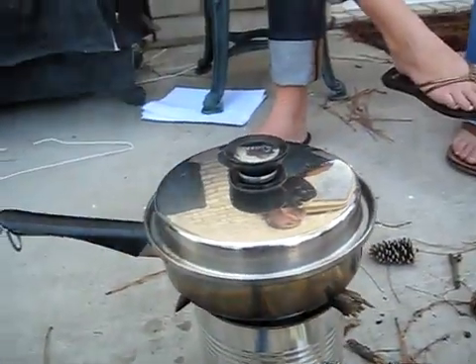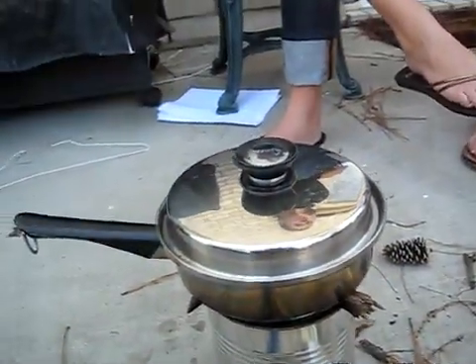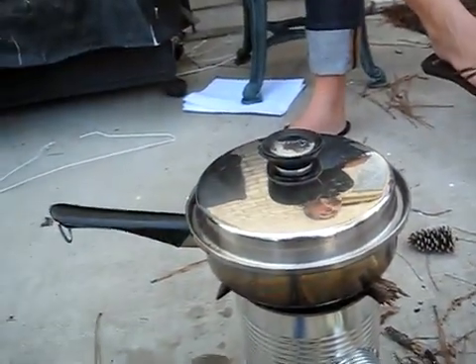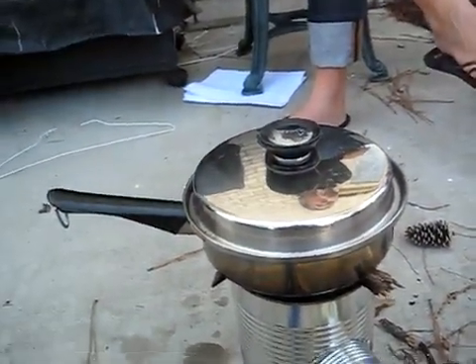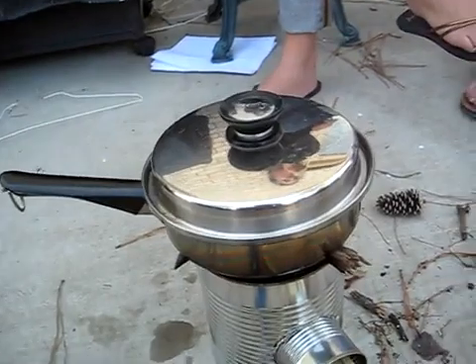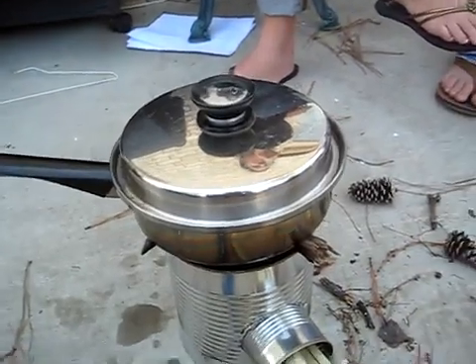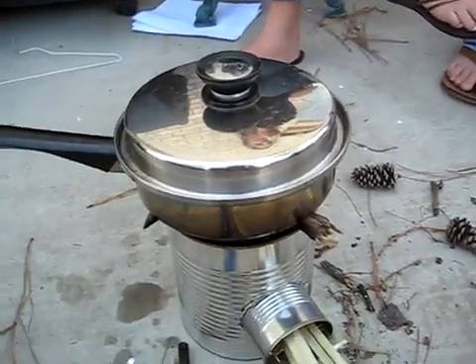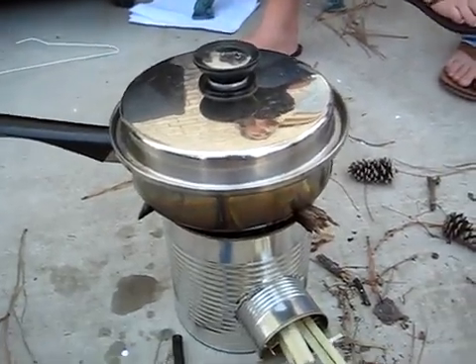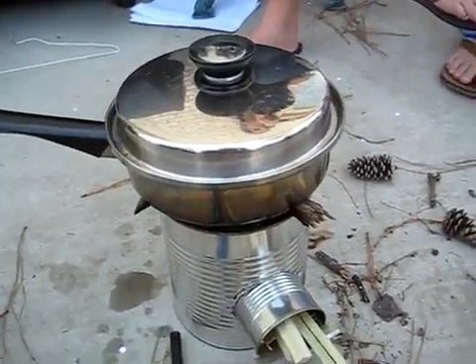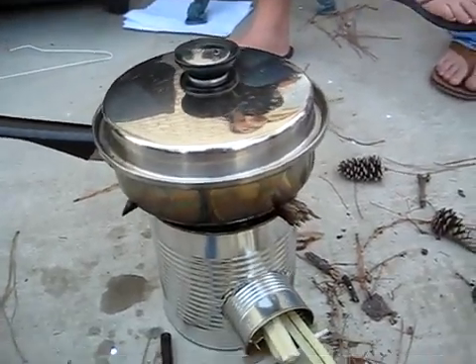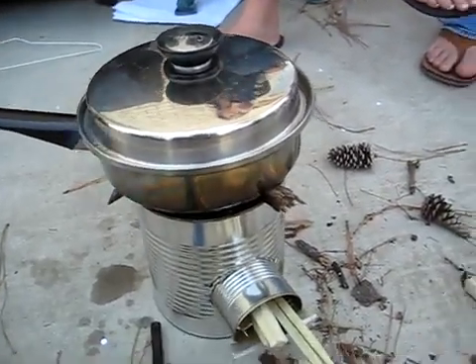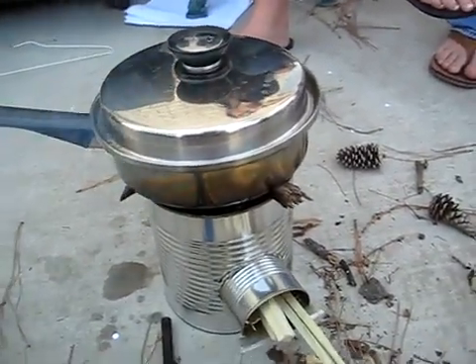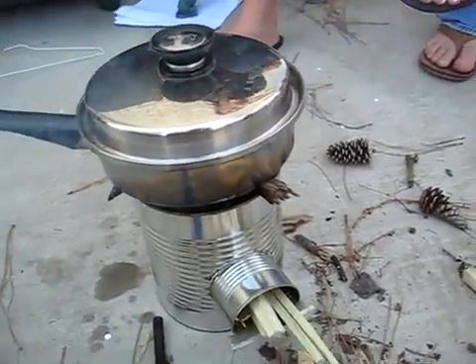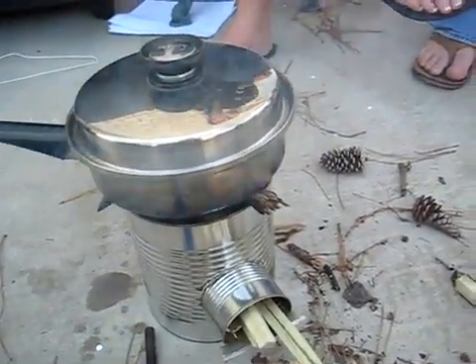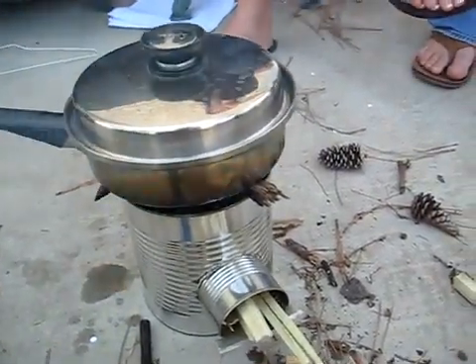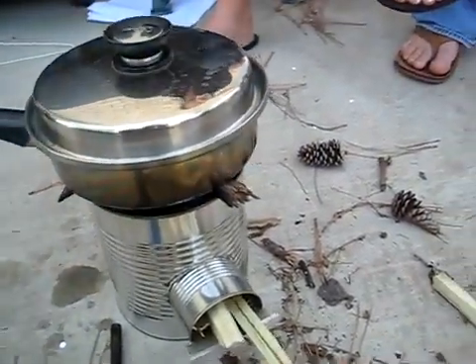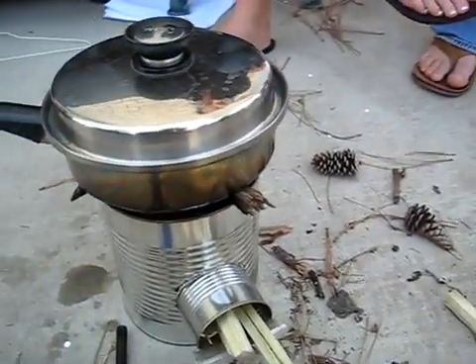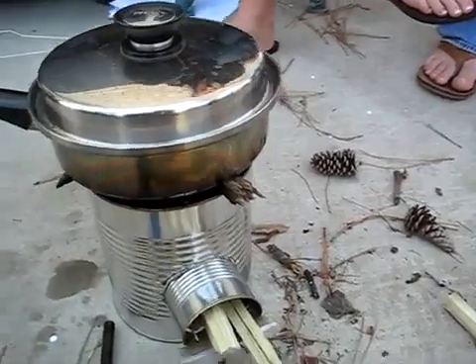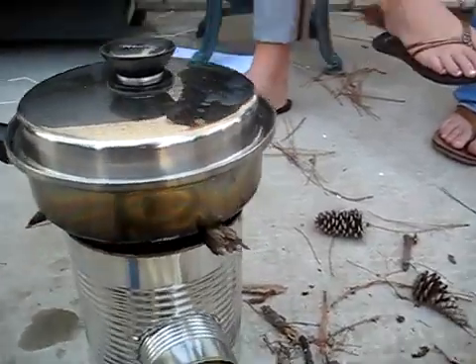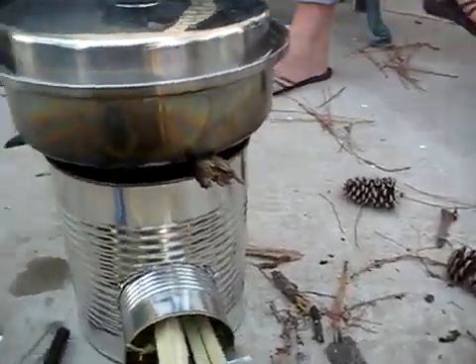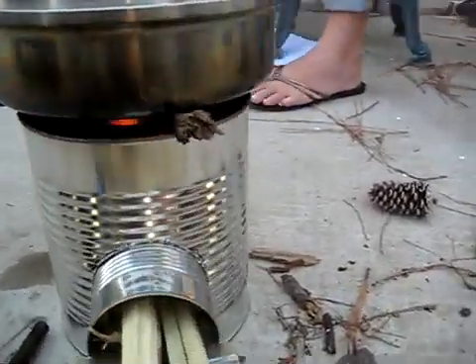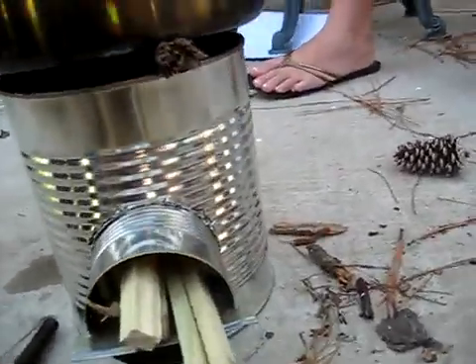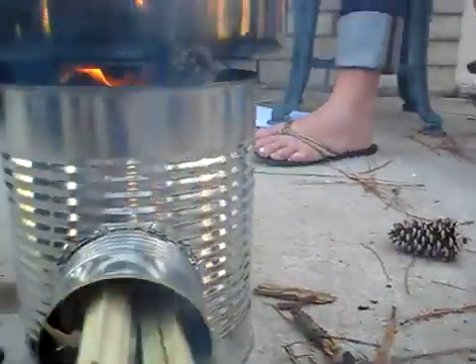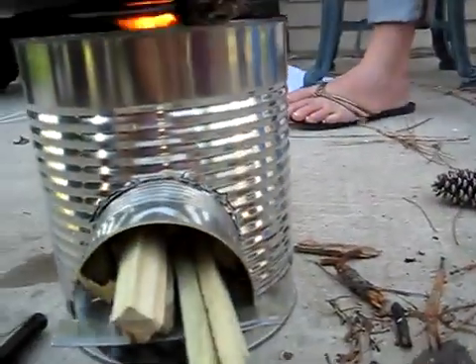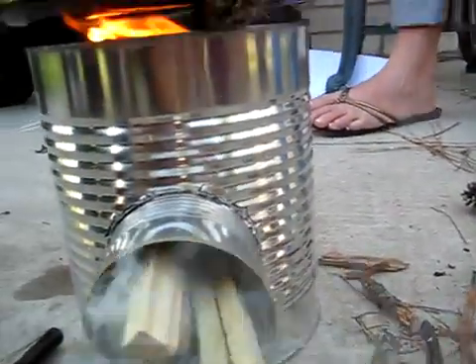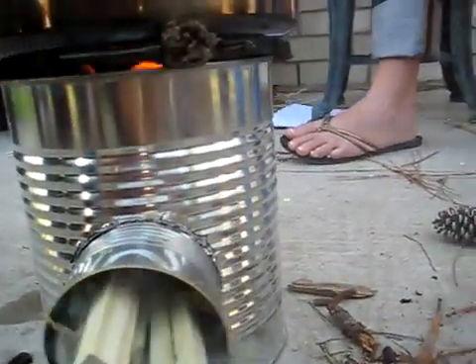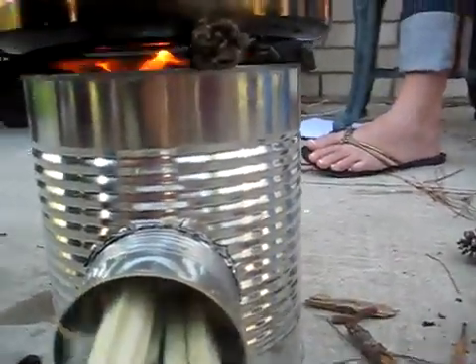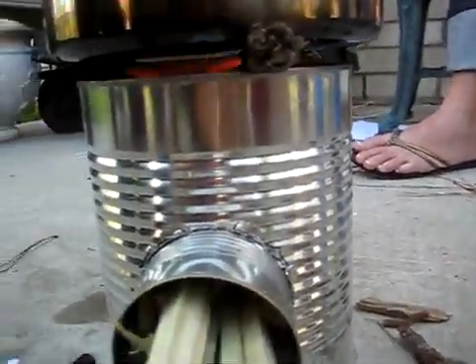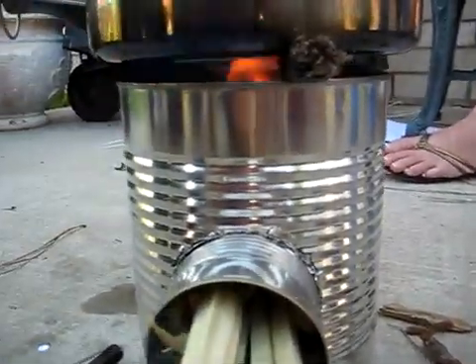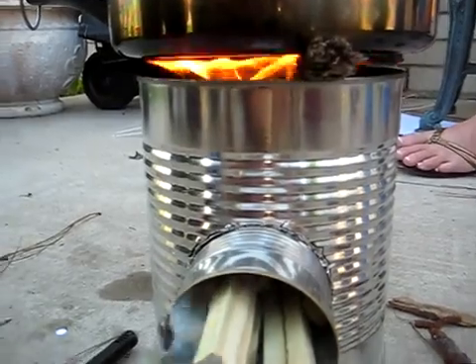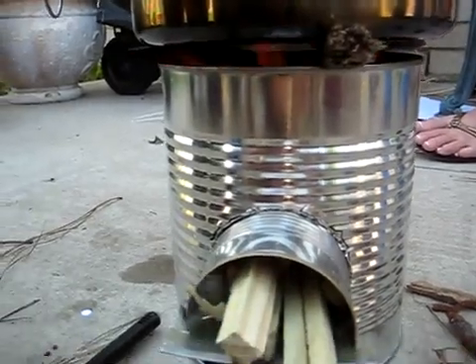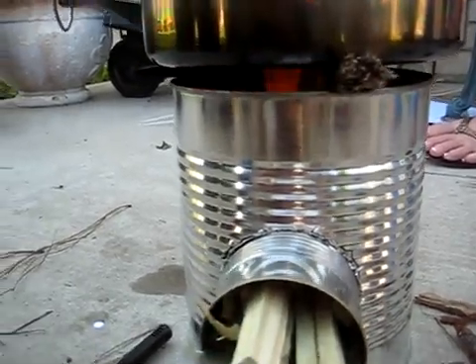Don't use pine needles — we learned that's a bad idea. But I would say two thumbs up on the rocket stove. It works very well, puts out a good flame, and it definitely works.